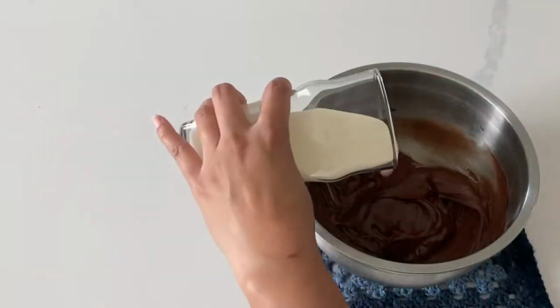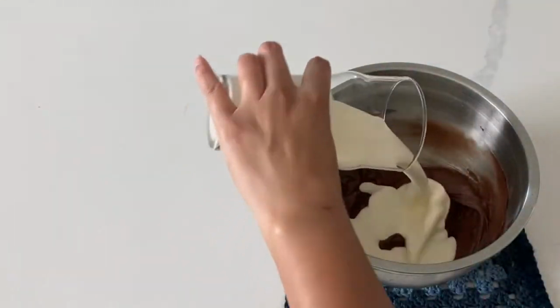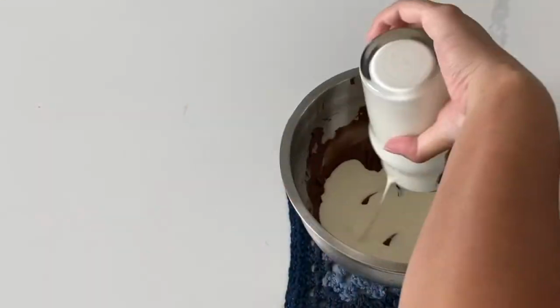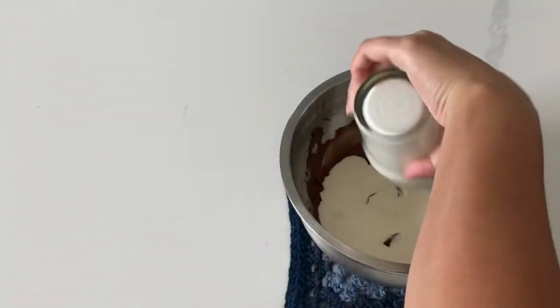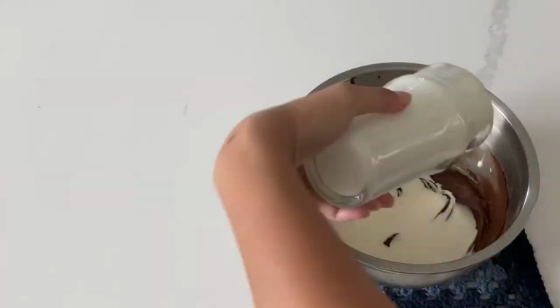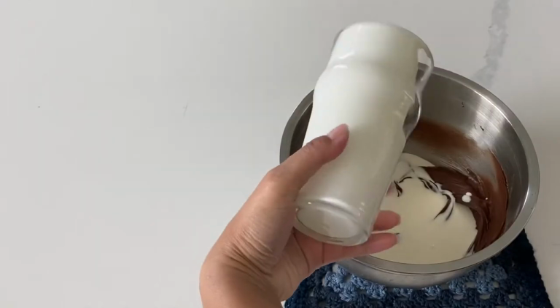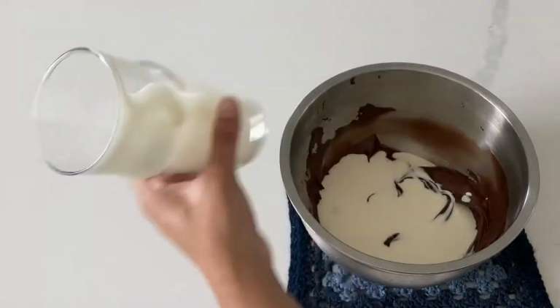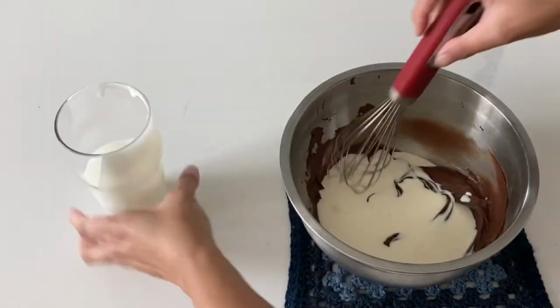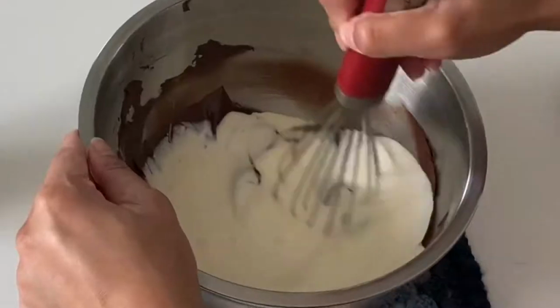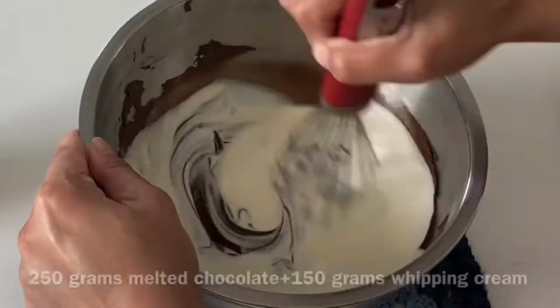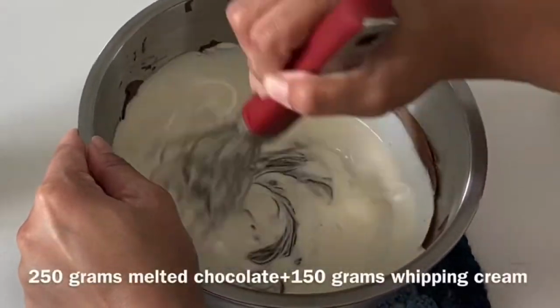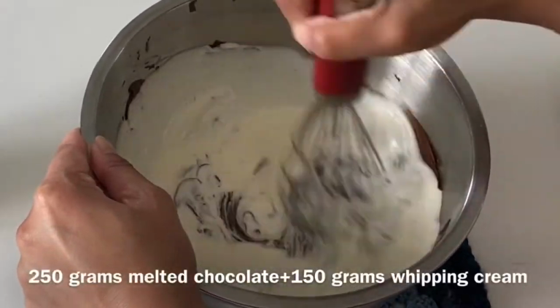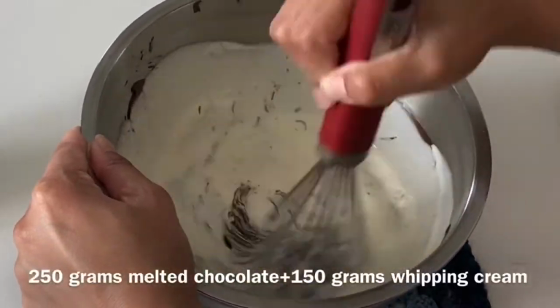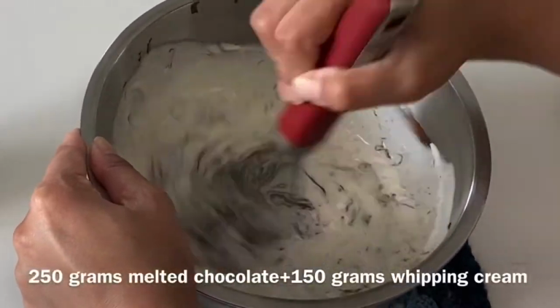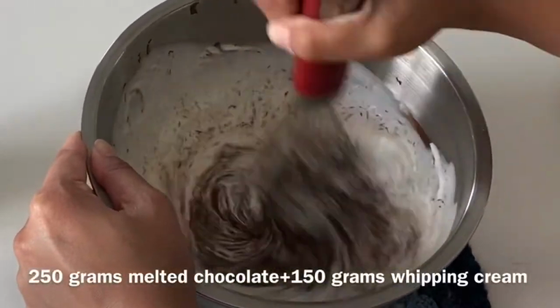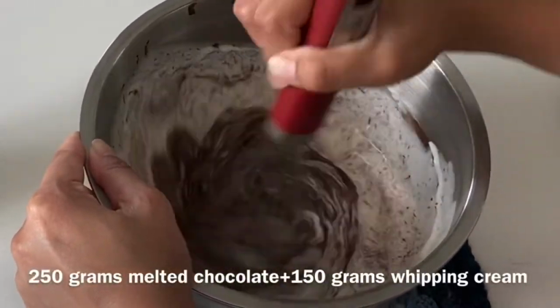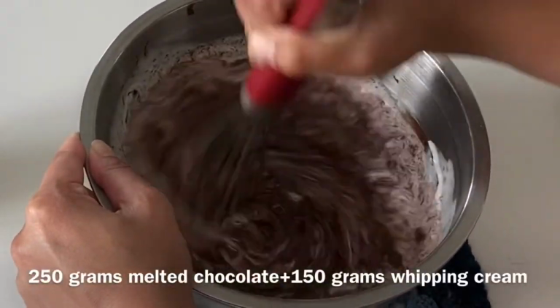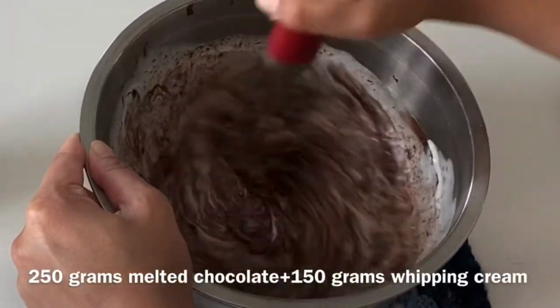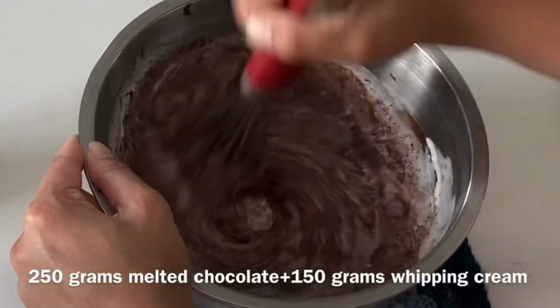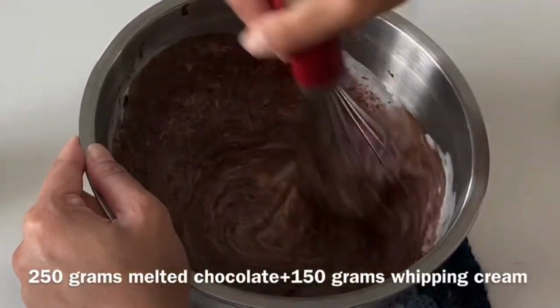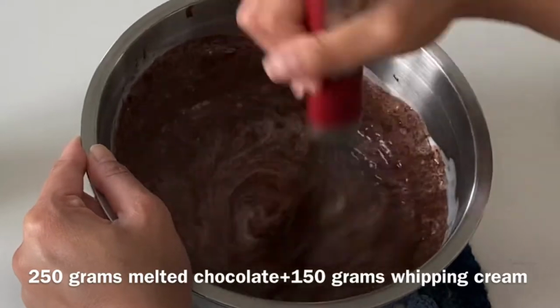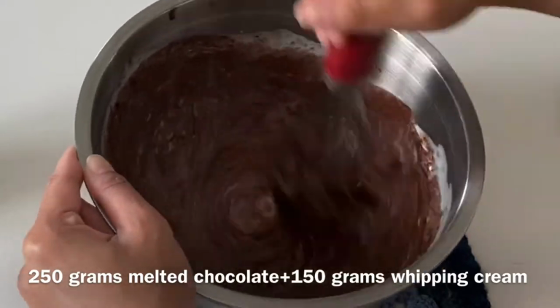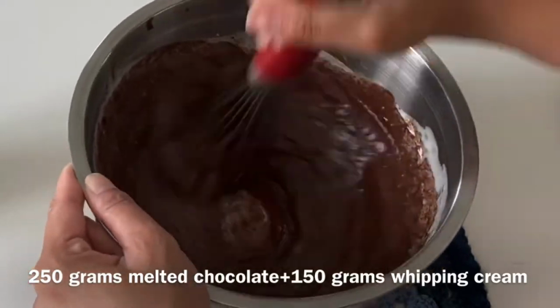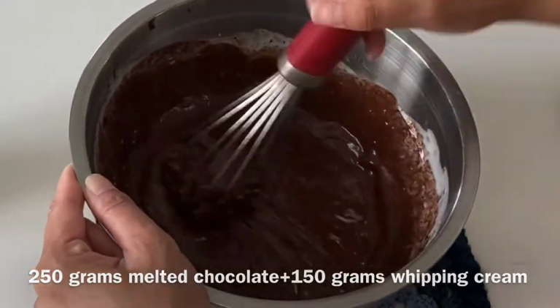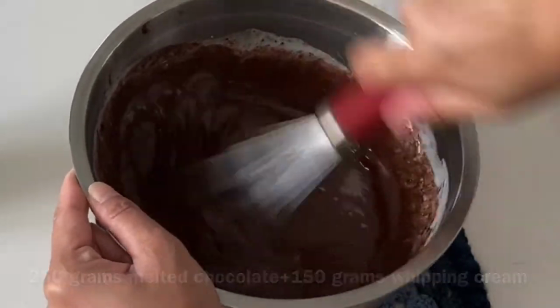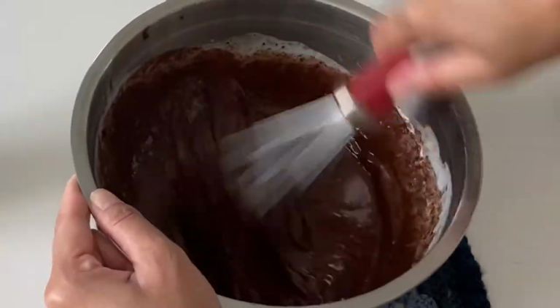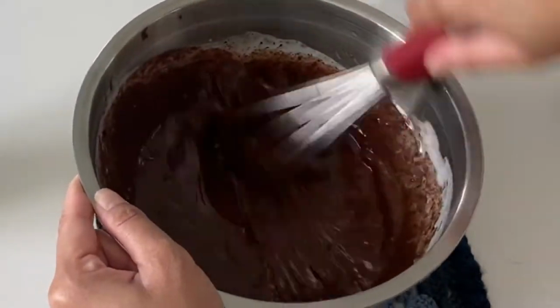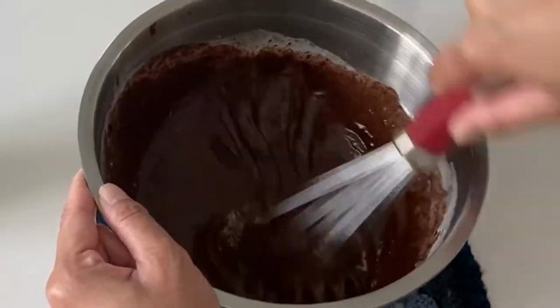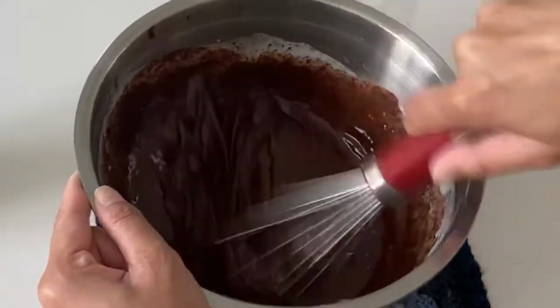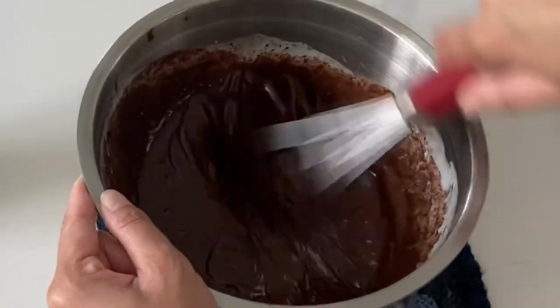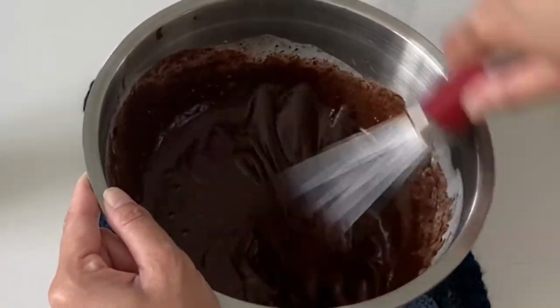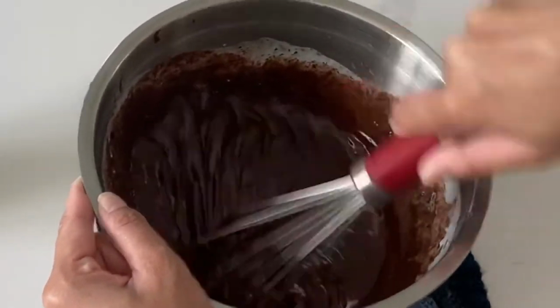Here I am whipping up some chocolate ganache. Chocolate ganache is one of my favorite fillings — I honestly enjoy it in pretty much everything. So if you're new here, you'll see a lot of chocolate ganache on my channel.